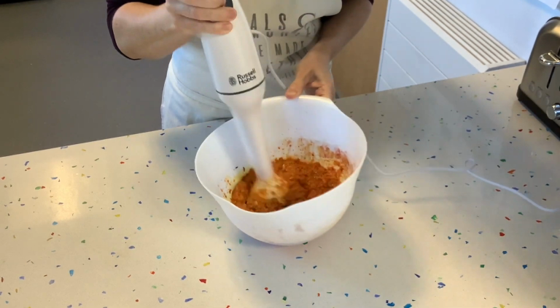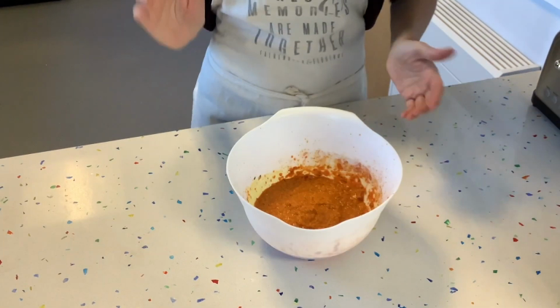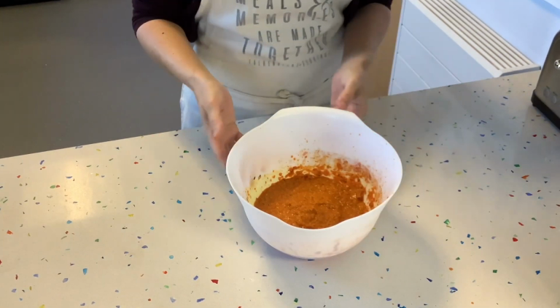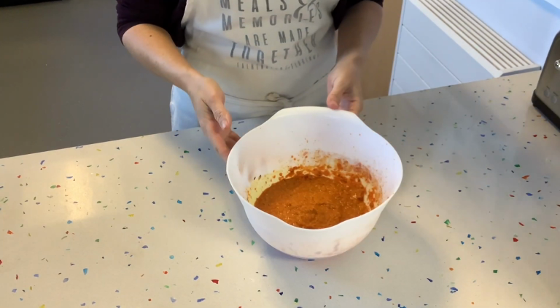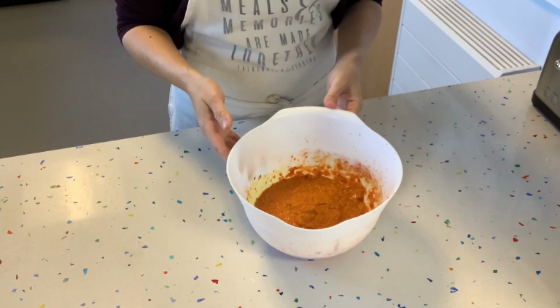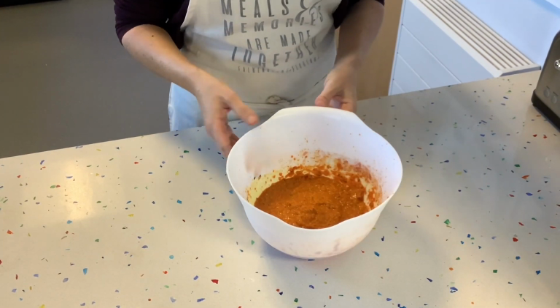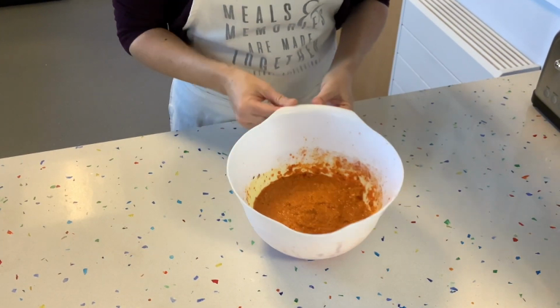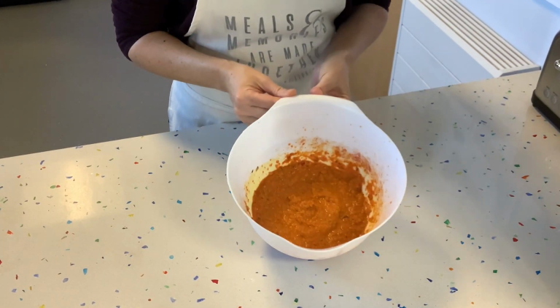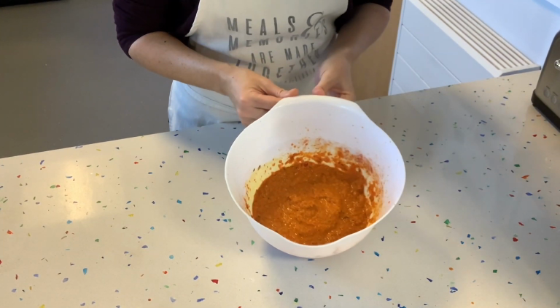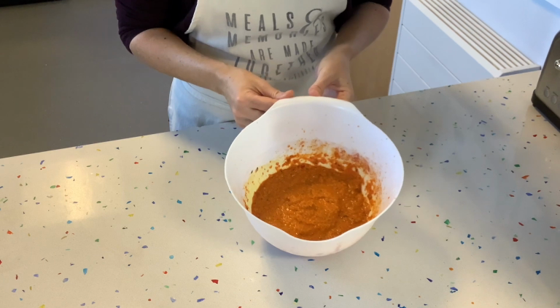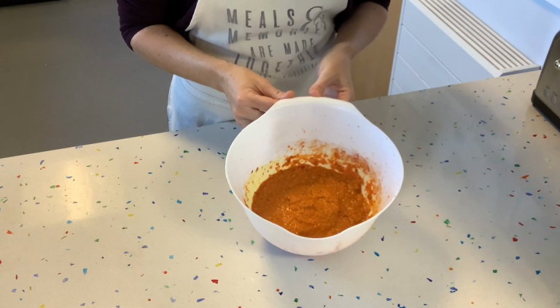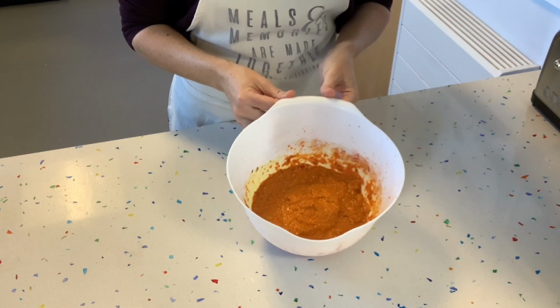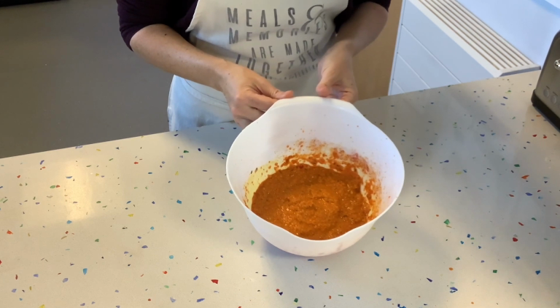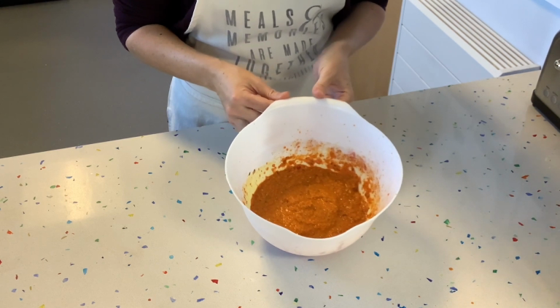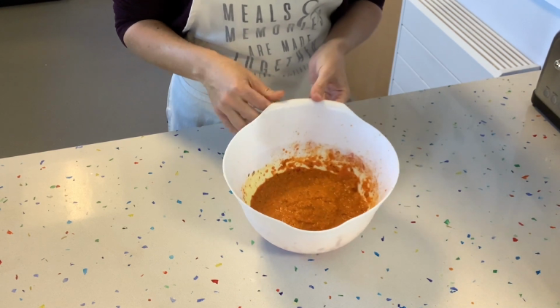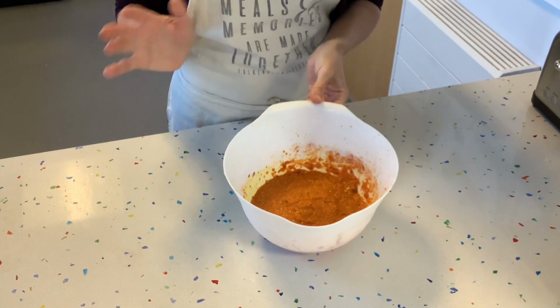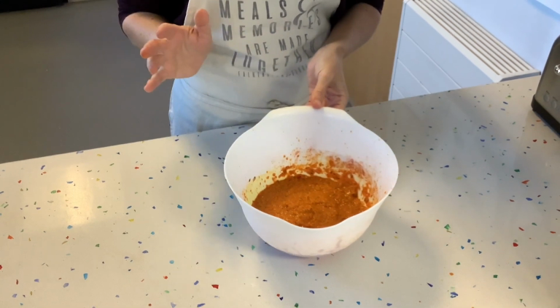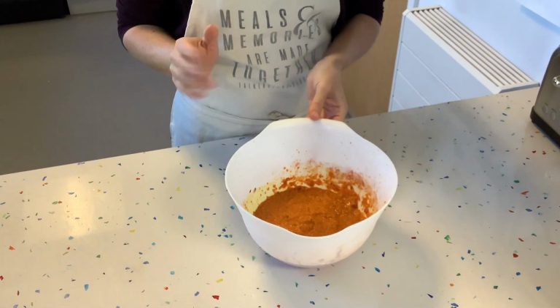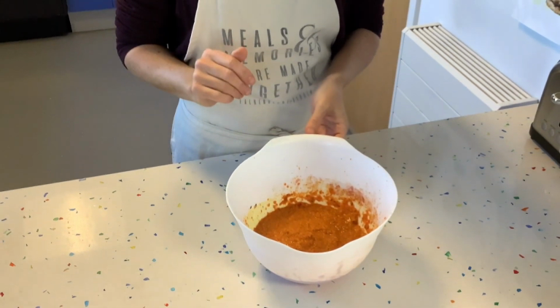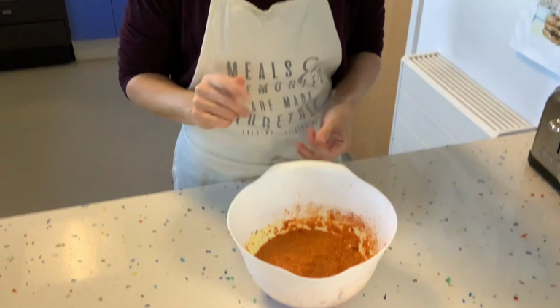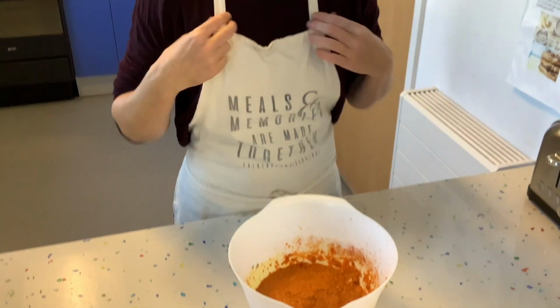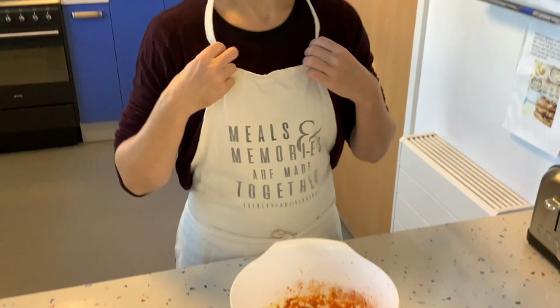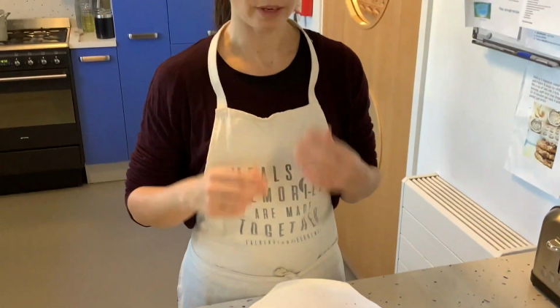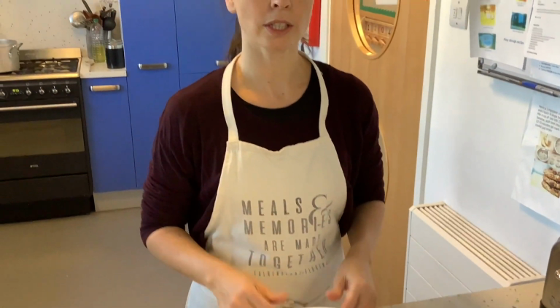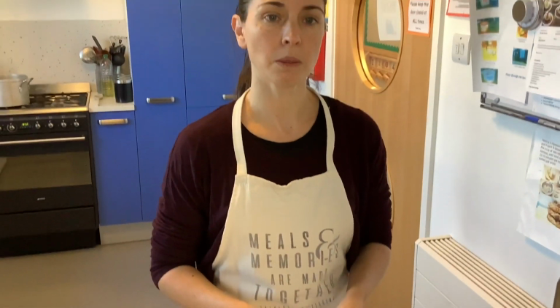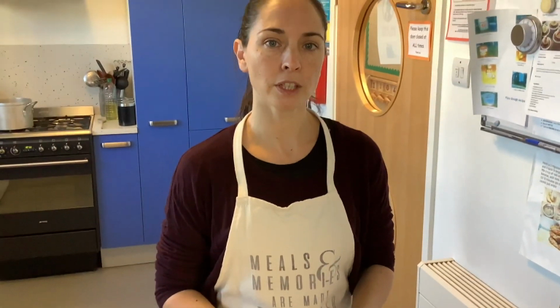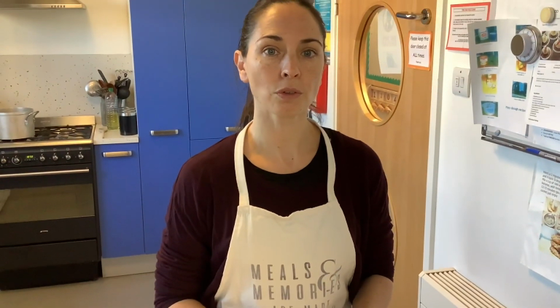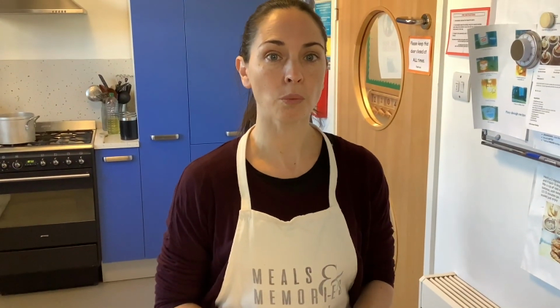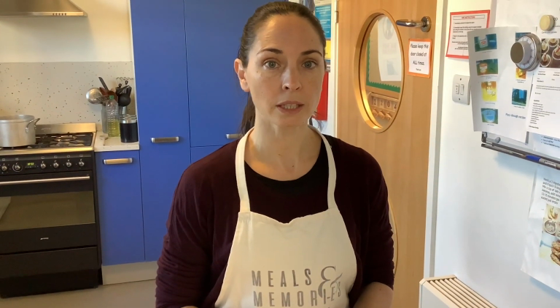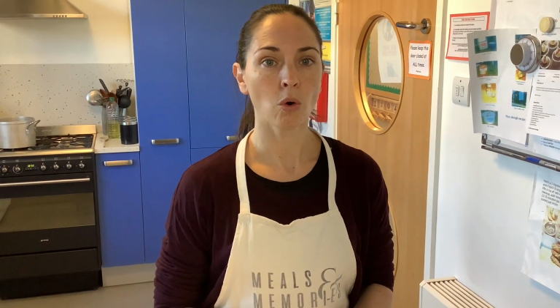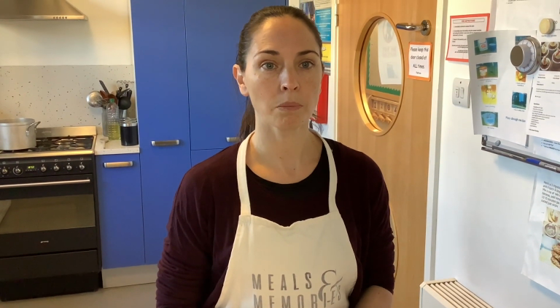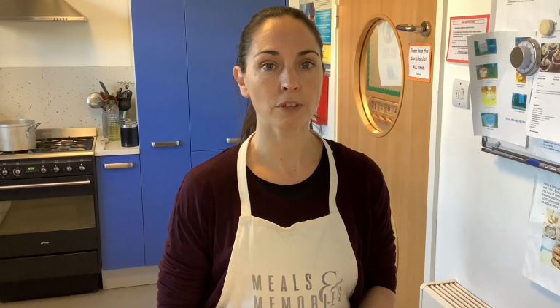So this is our curry paste ready. This should be enough to do about four or five recipes — we're only going to need a little bit. The rest you can either keep in the fridge for a week or keep in the freezer for about three to four months.